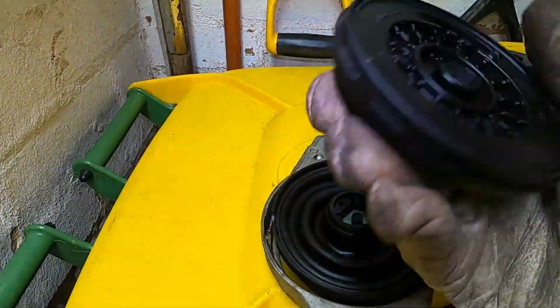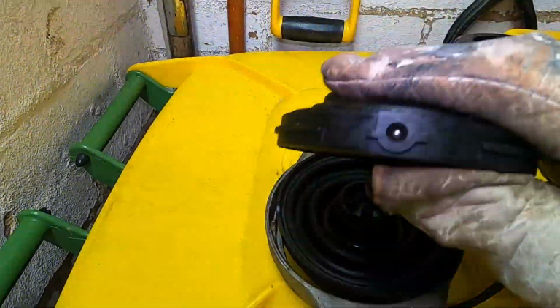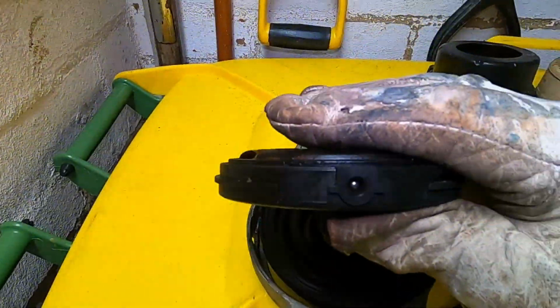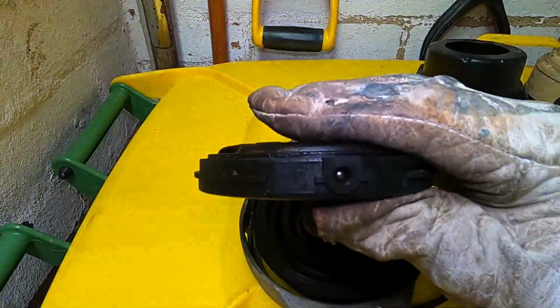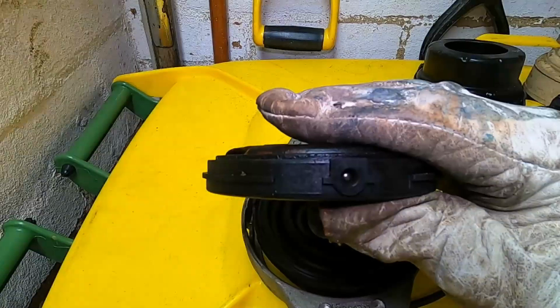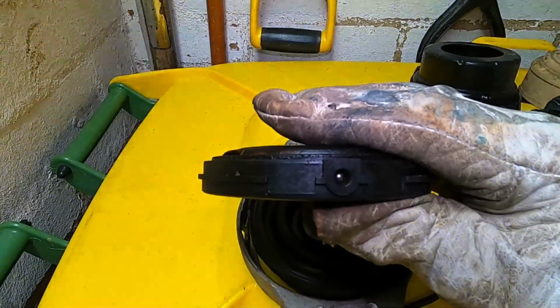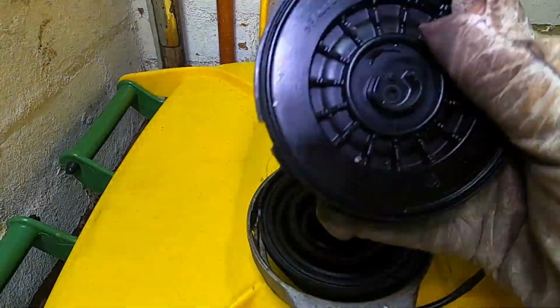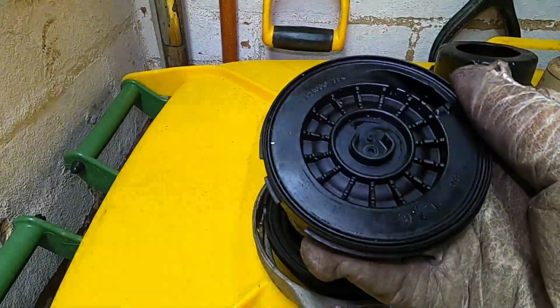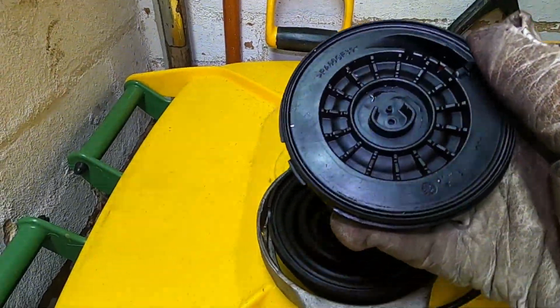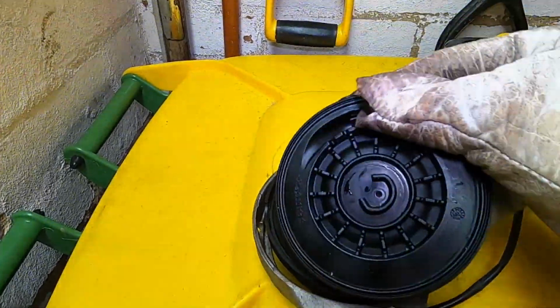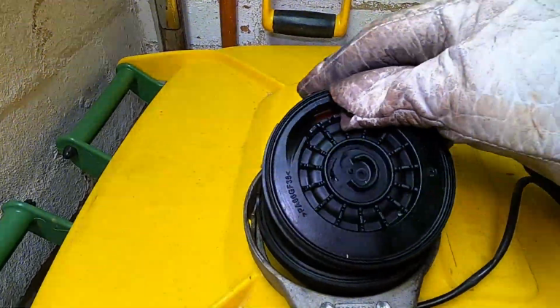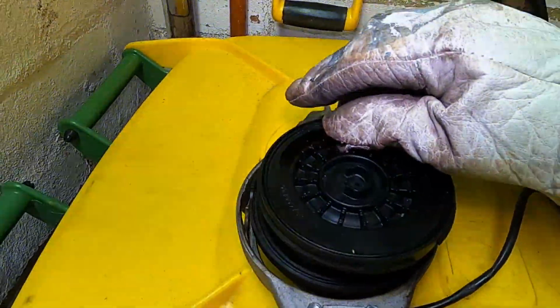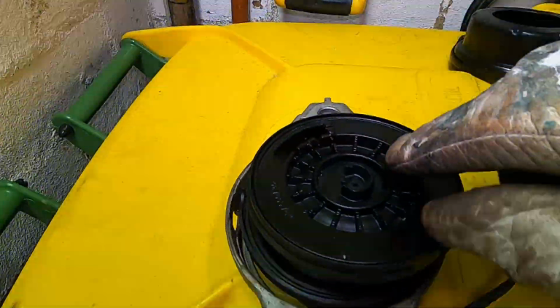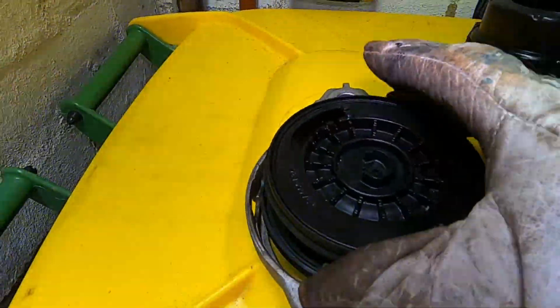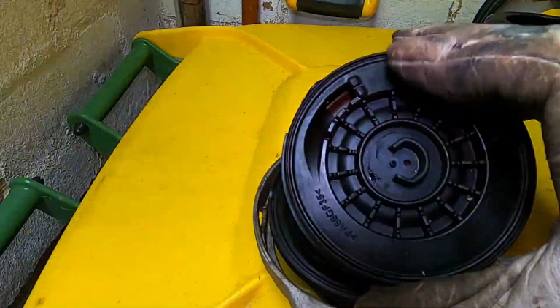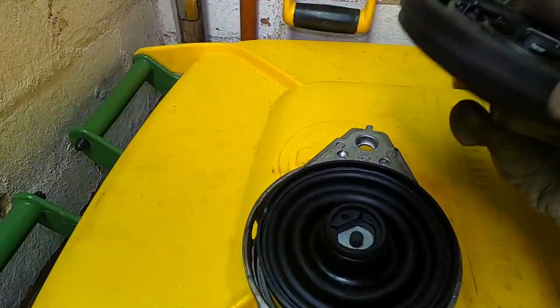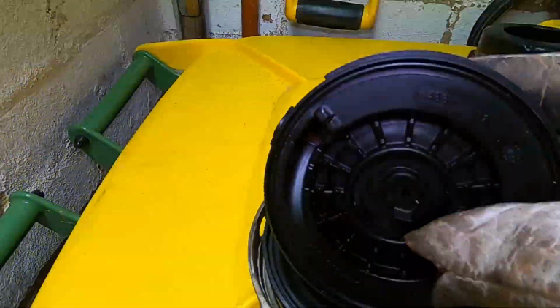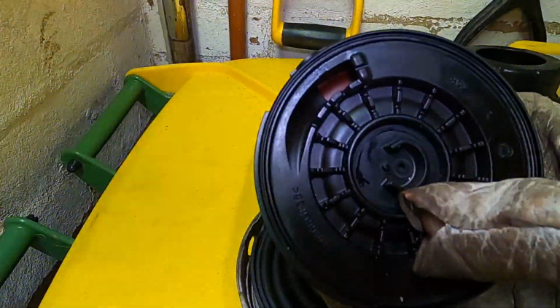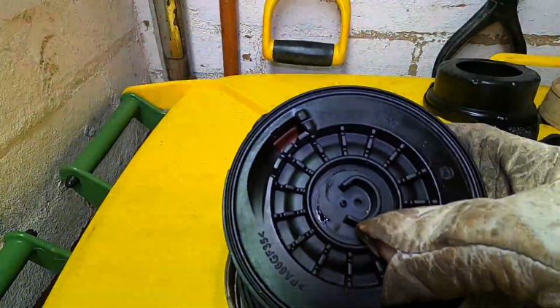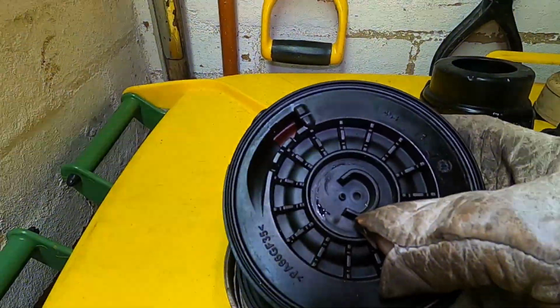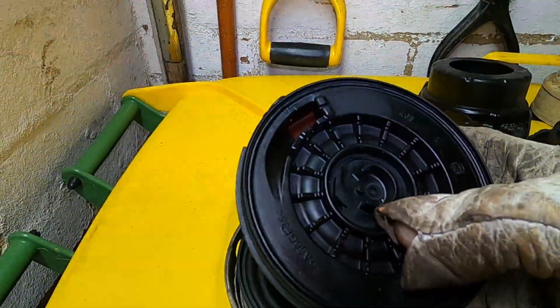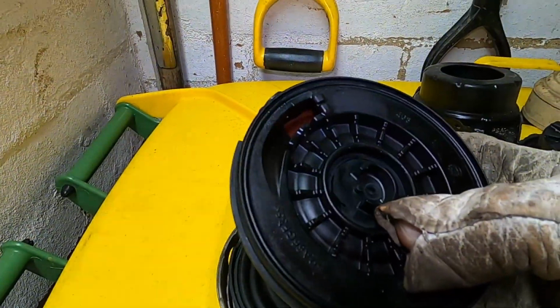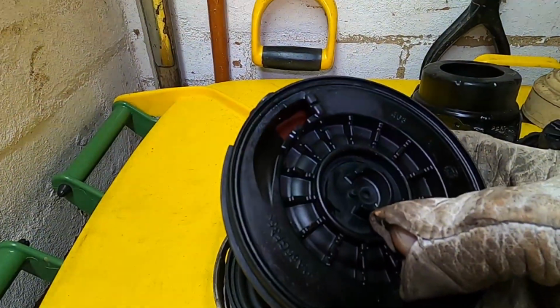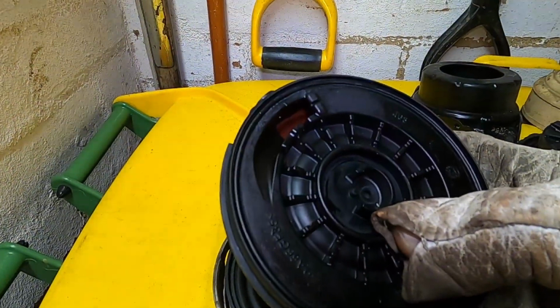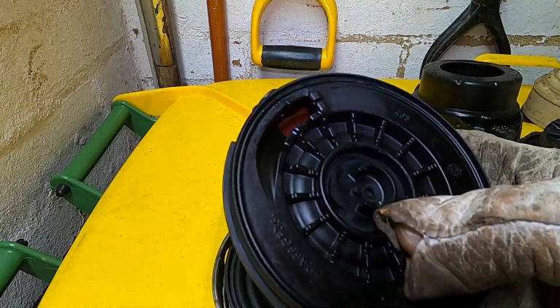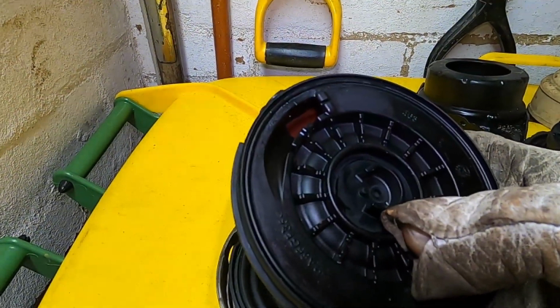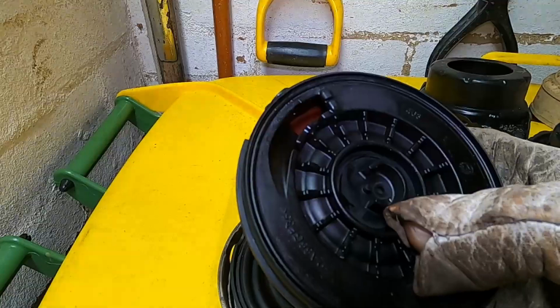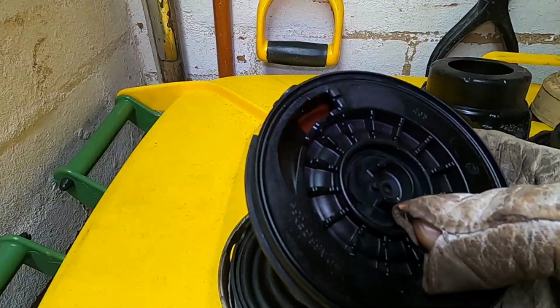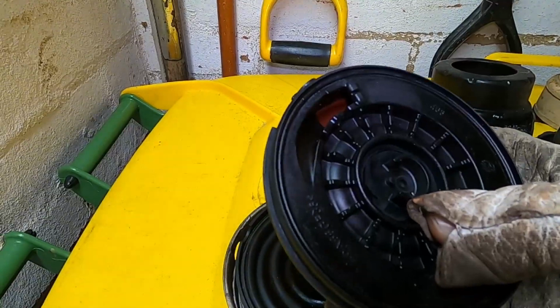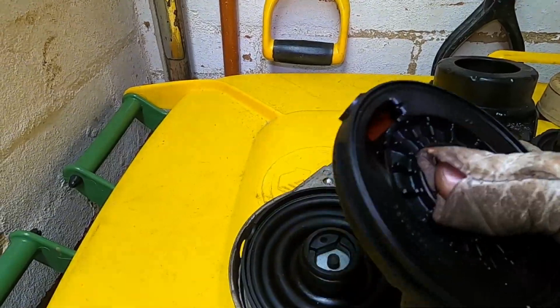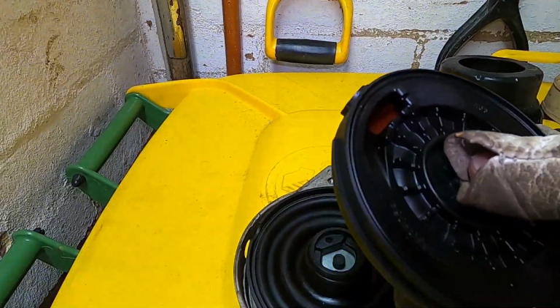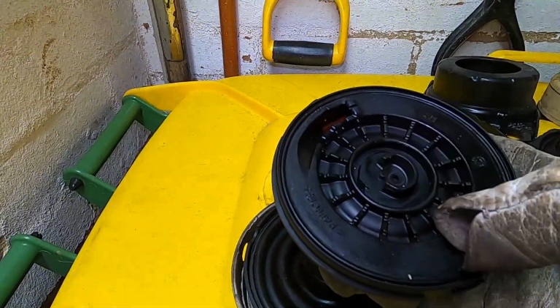Not exactly sure what that ball is - I think that's where they fill the fluid. Underneath this you can see there's a little air valve, and as I move this up and down you might just see that diaphragm inside there moving and a little bit of air.